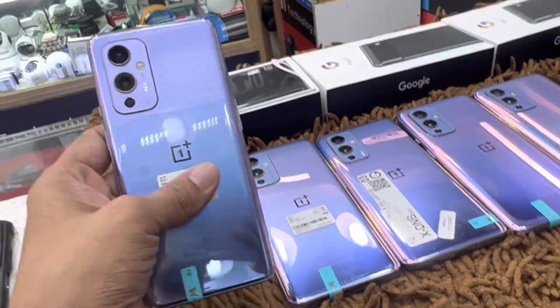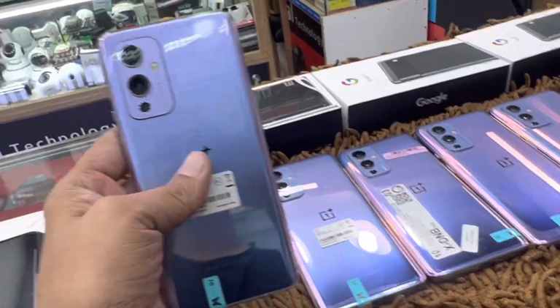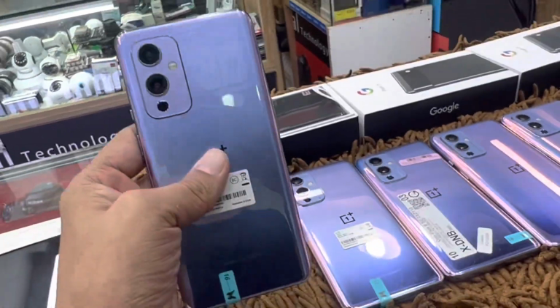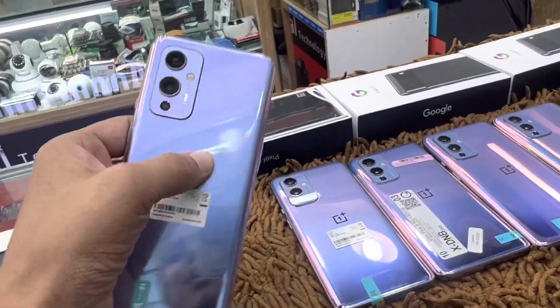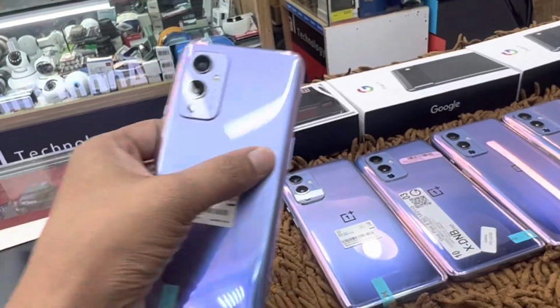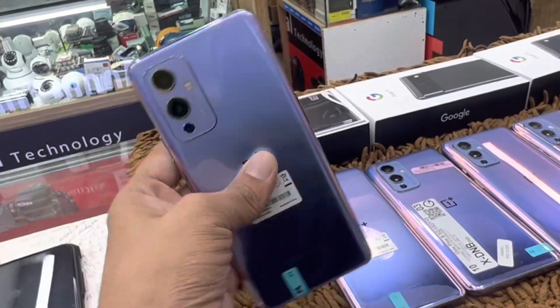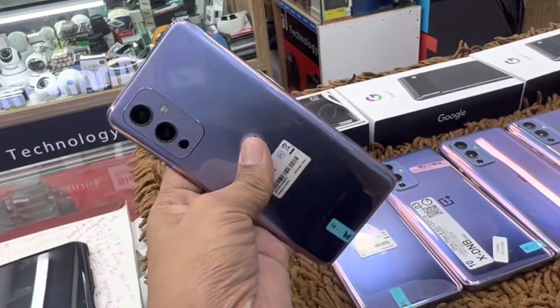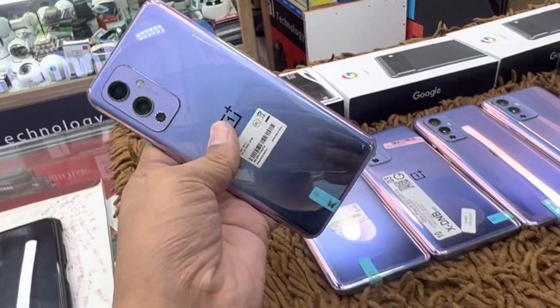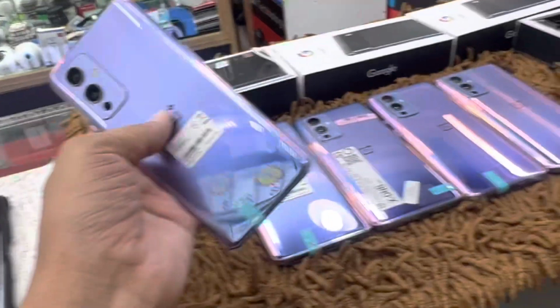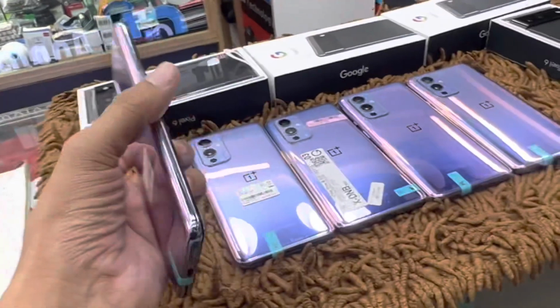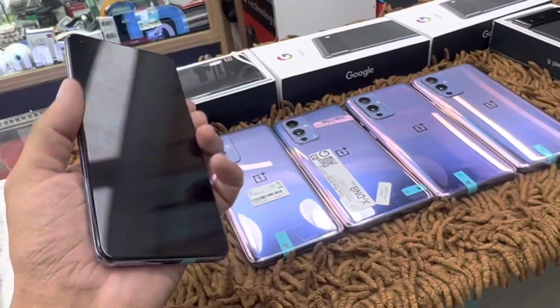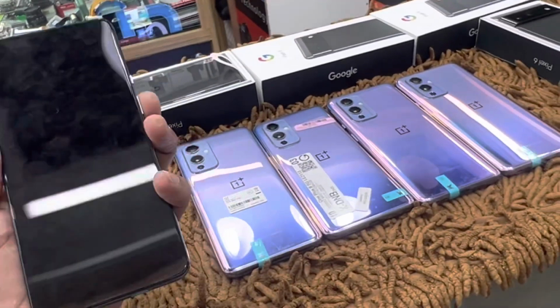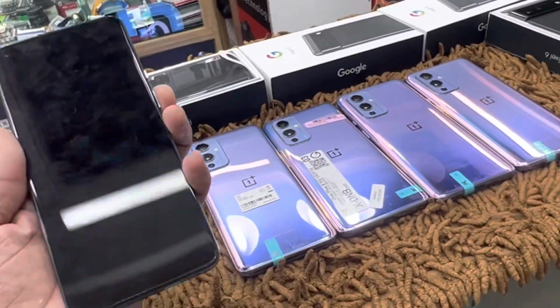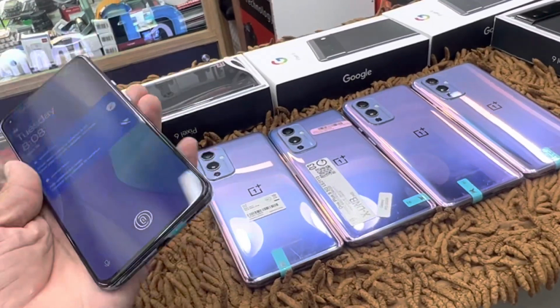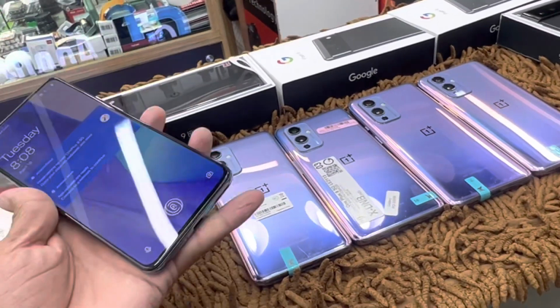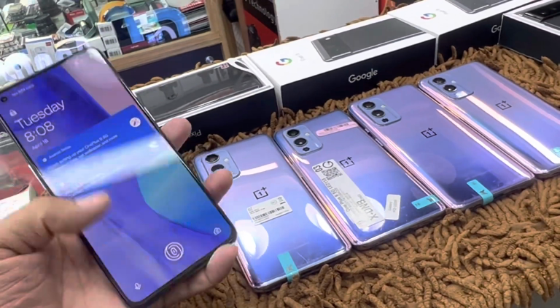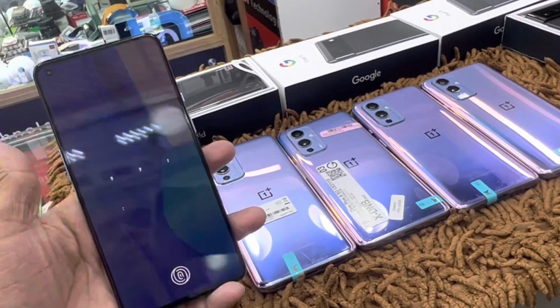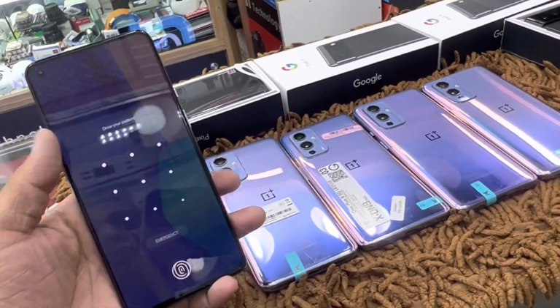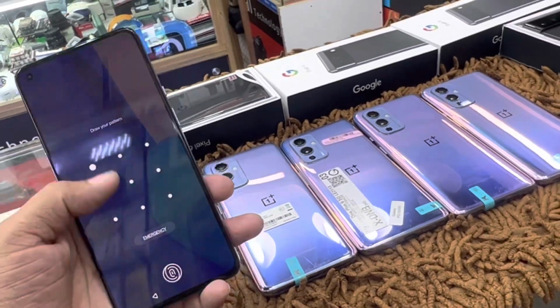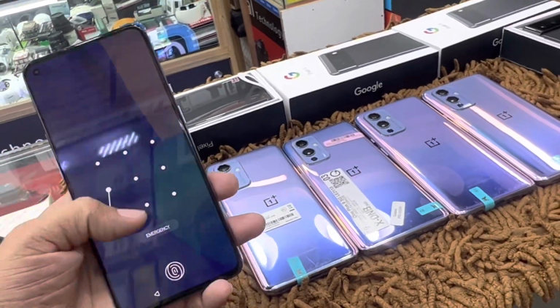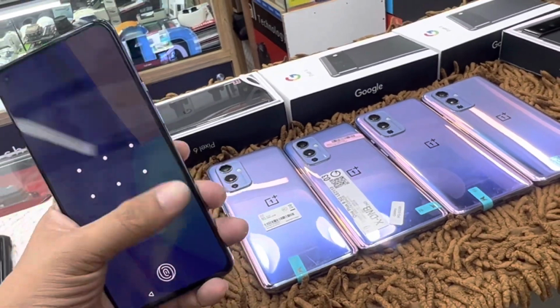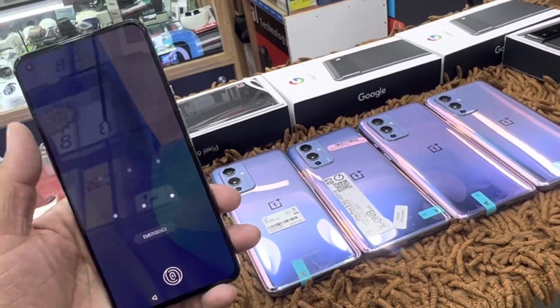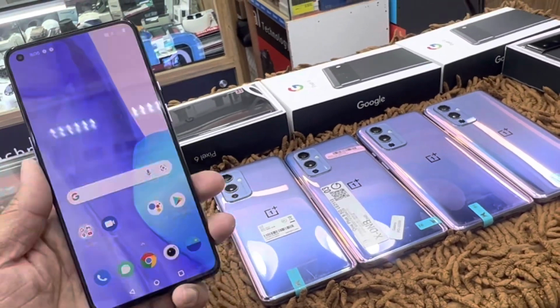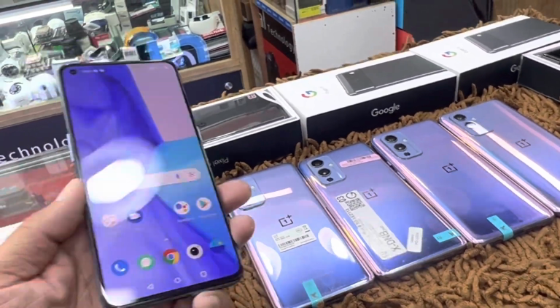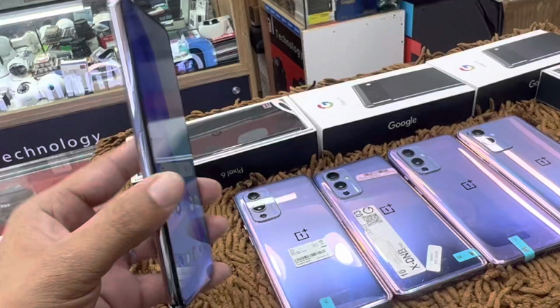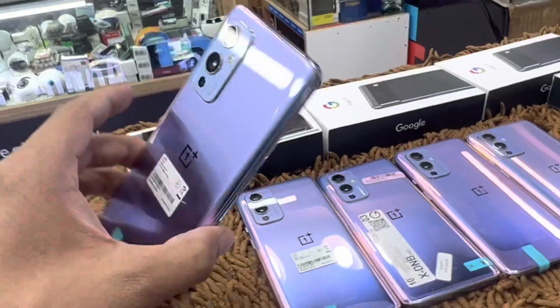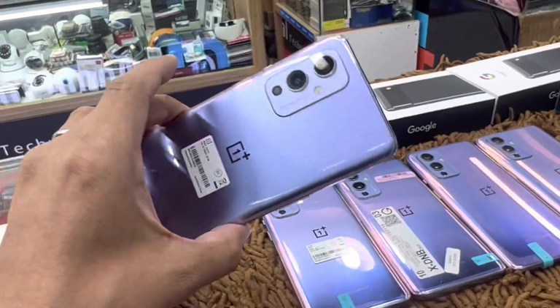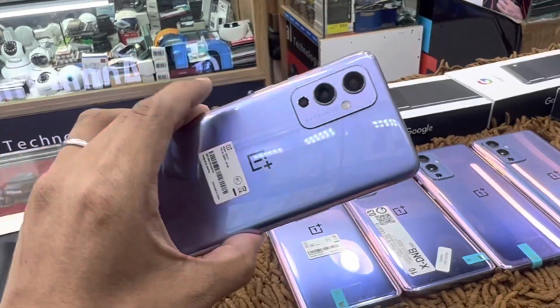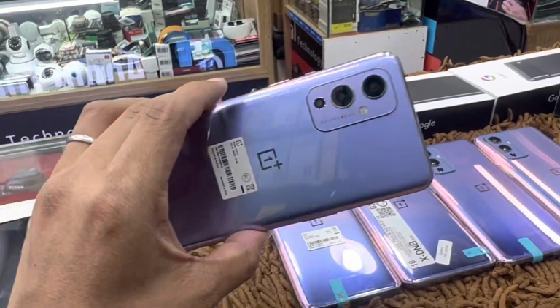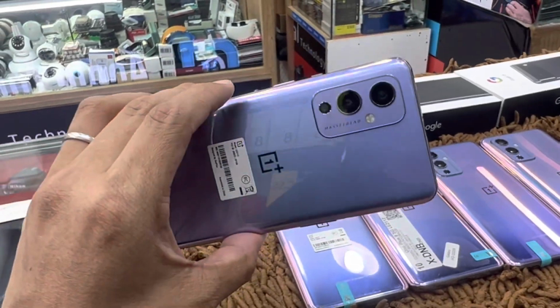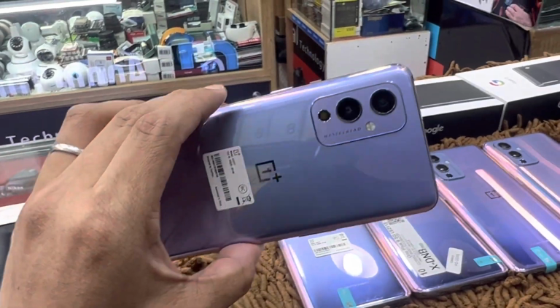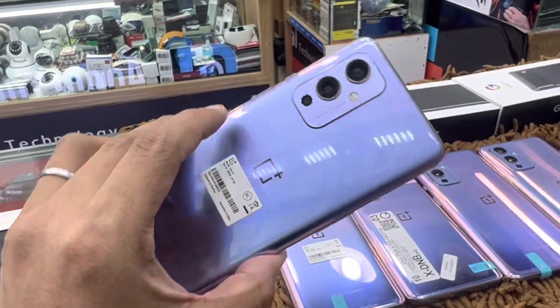OnePlus 9 — the USA variant is T-Mobile, so this is not available locally. The price is full fresh condition — this is OnePlus 9, only 3909.